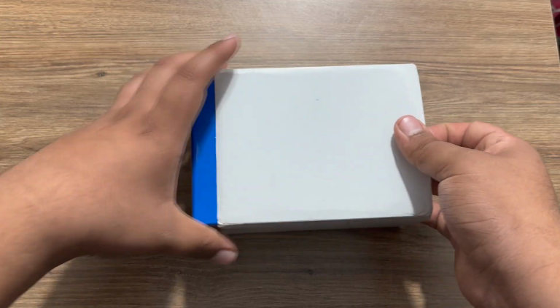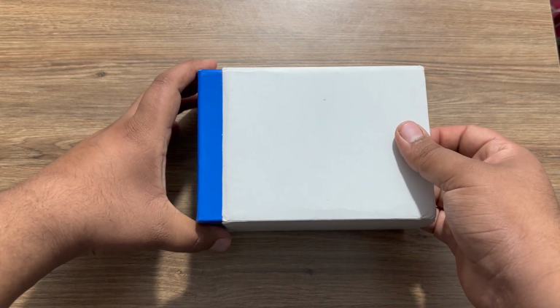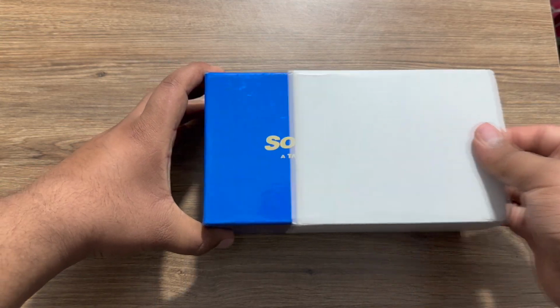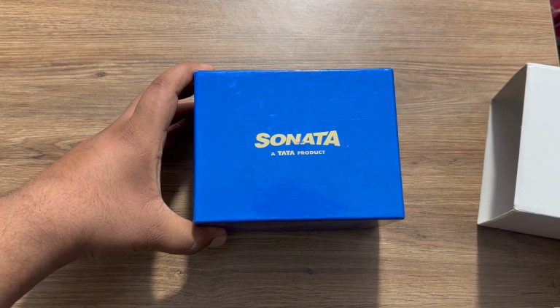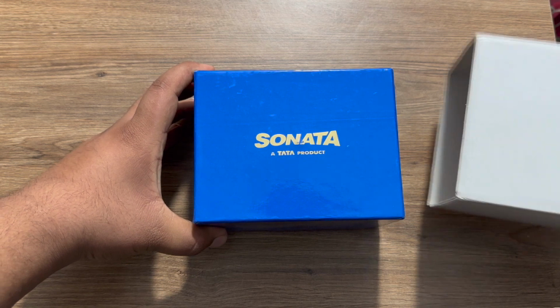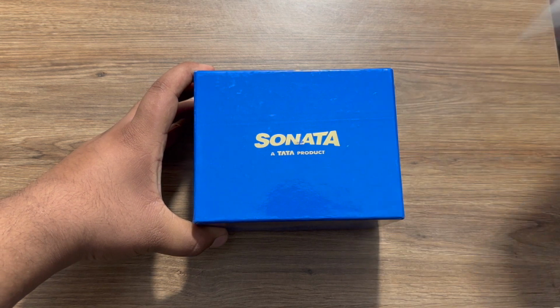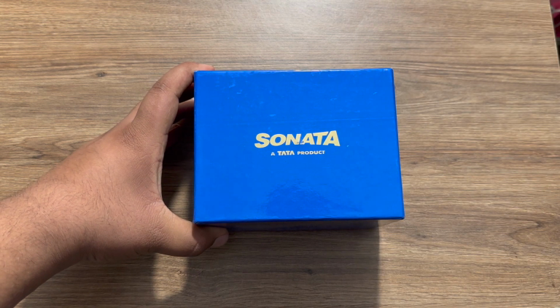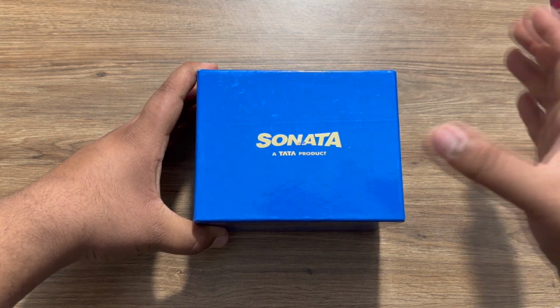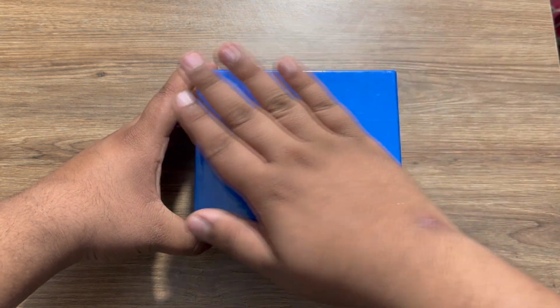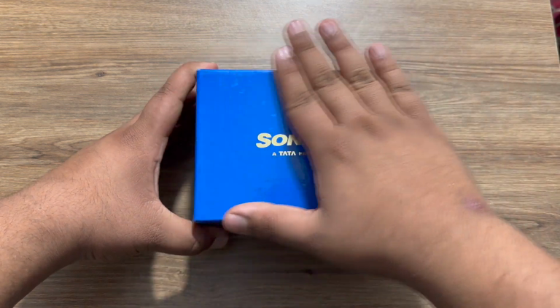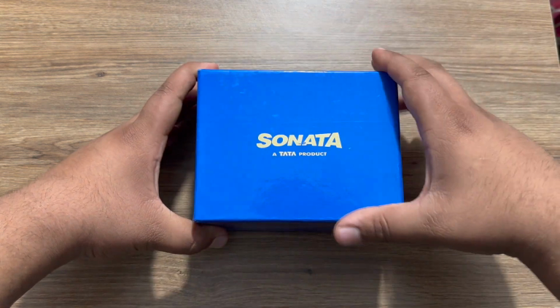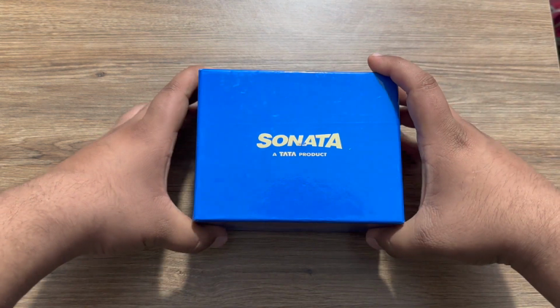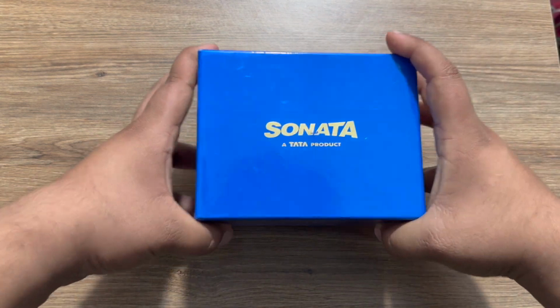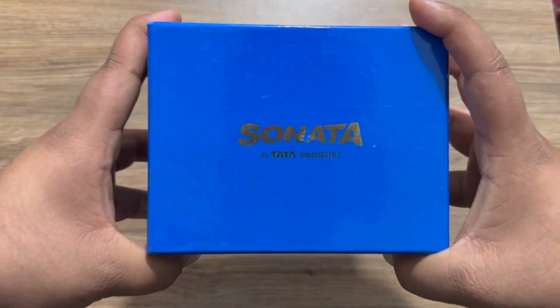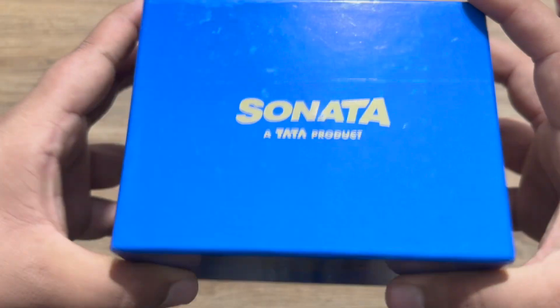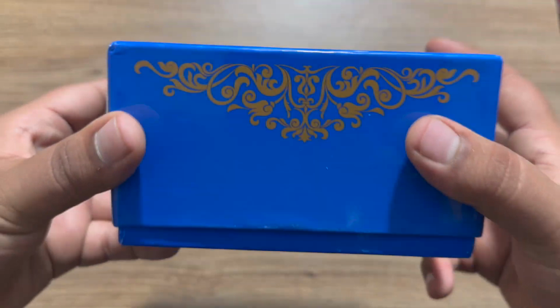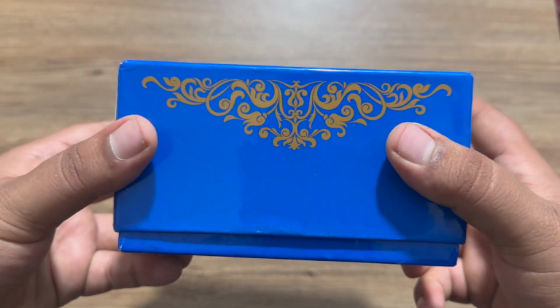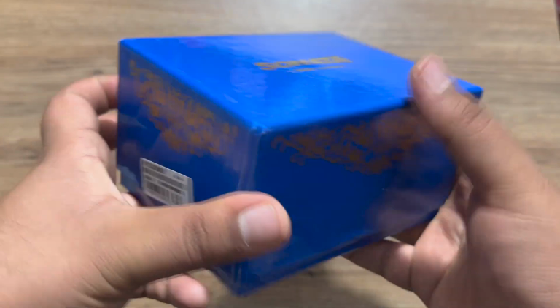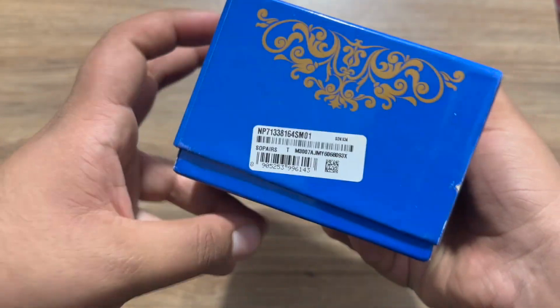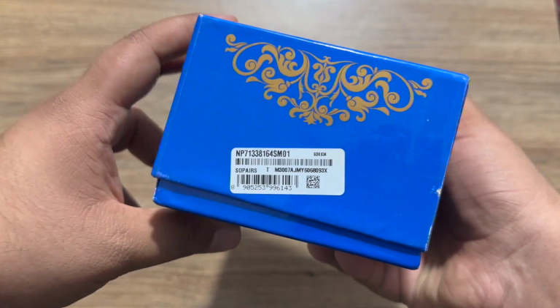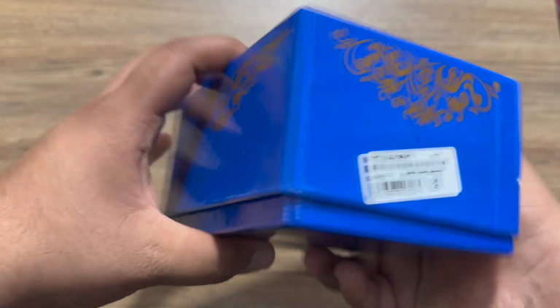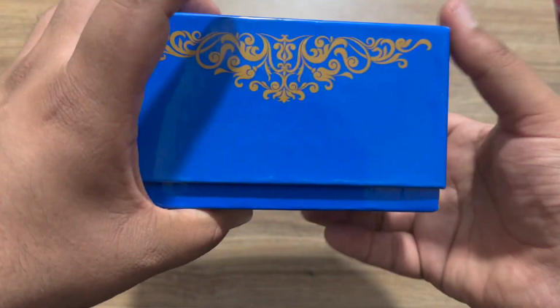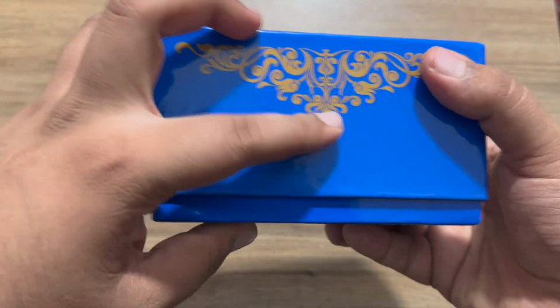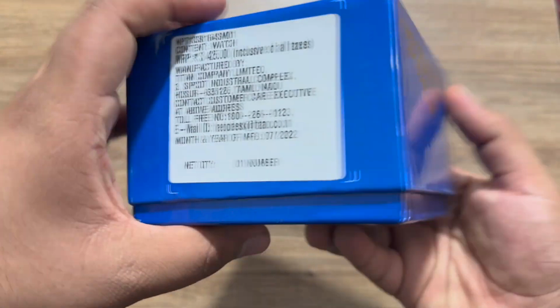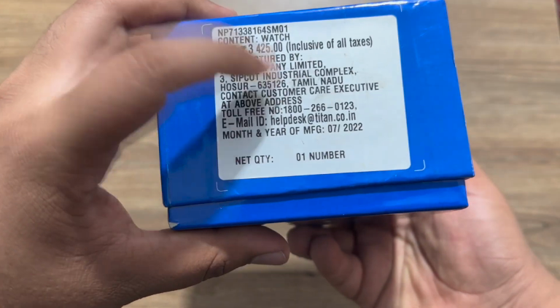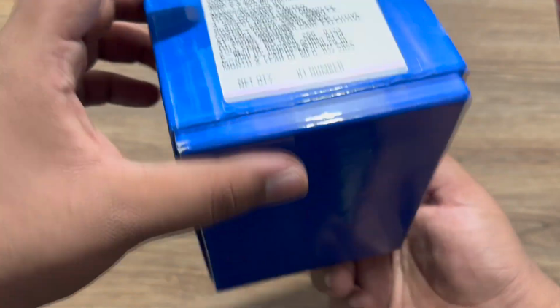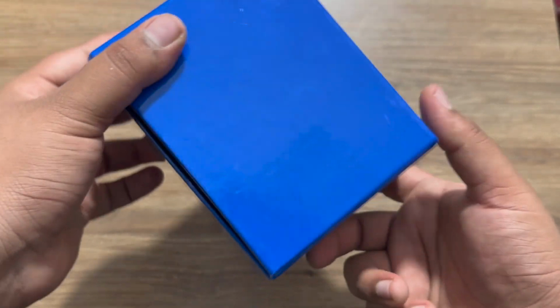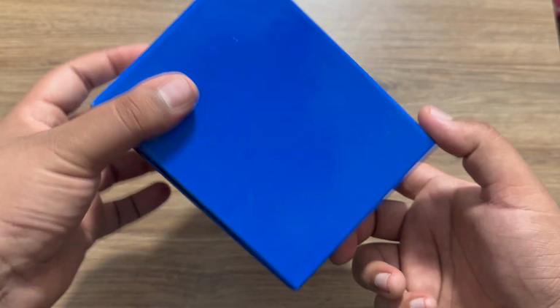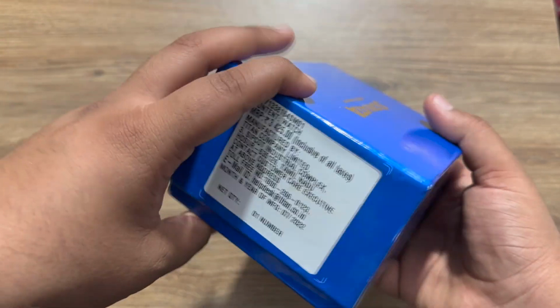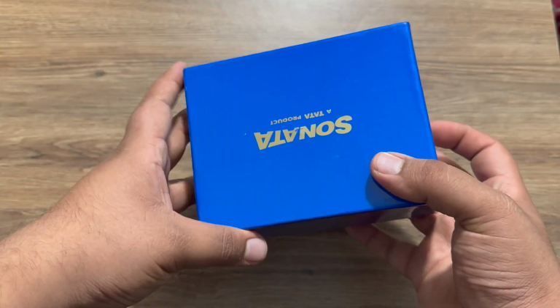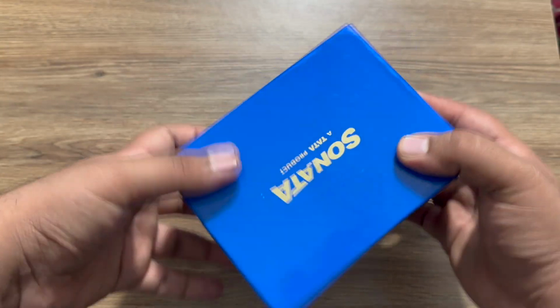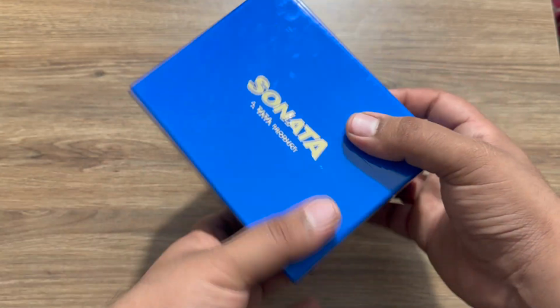Now let's open the actual box and see how it looks. On top you get the branding — Sonata, a Tata product. The box is pretty blue and basic with some floral type designs on all sides, and the bottom is empty.